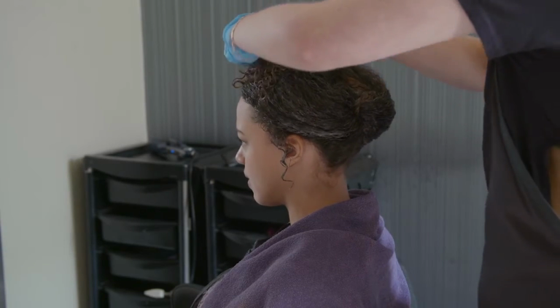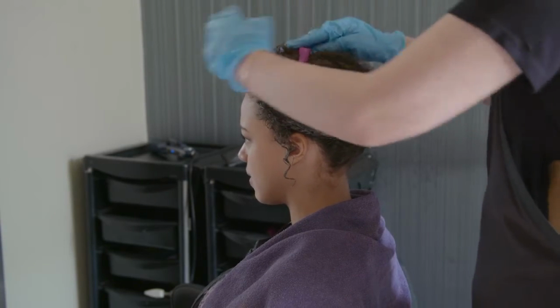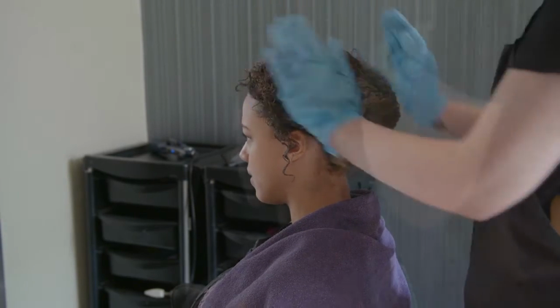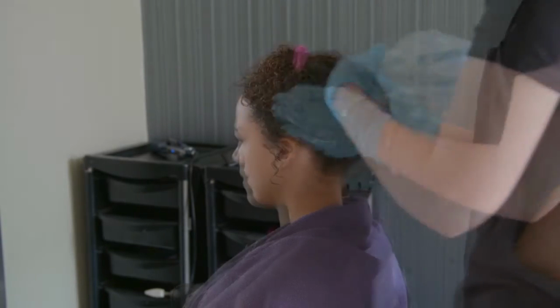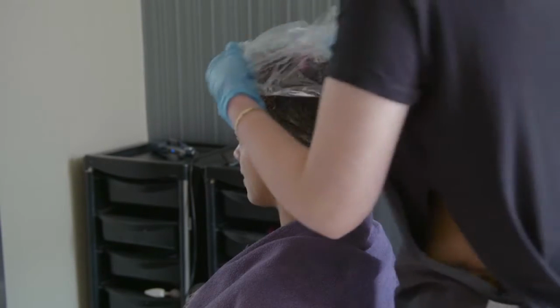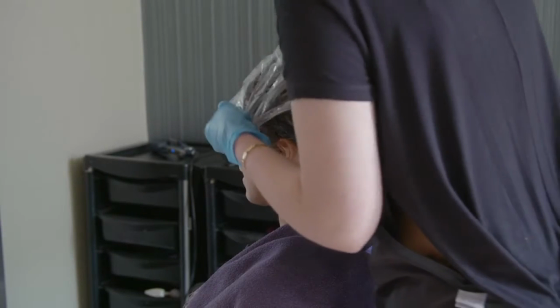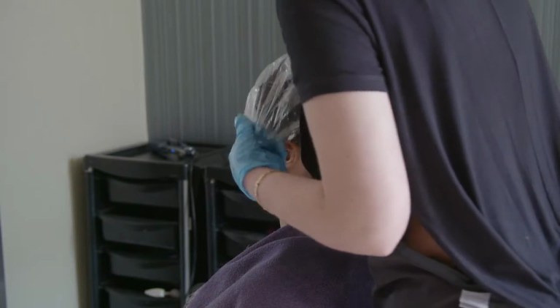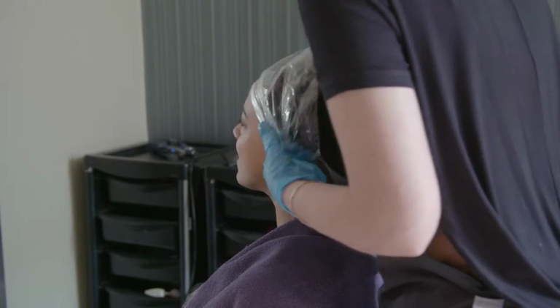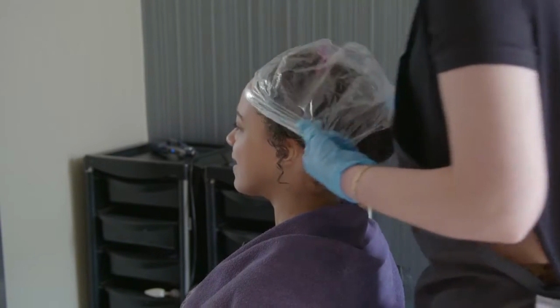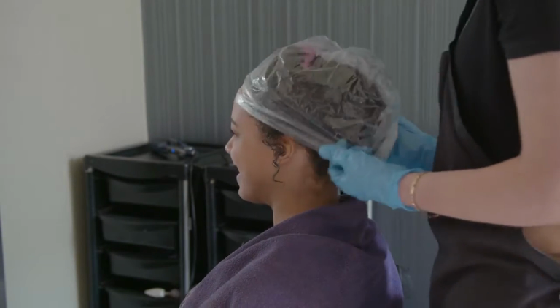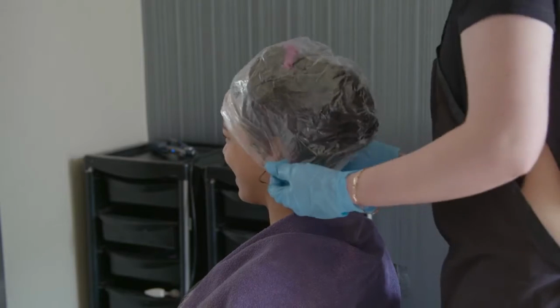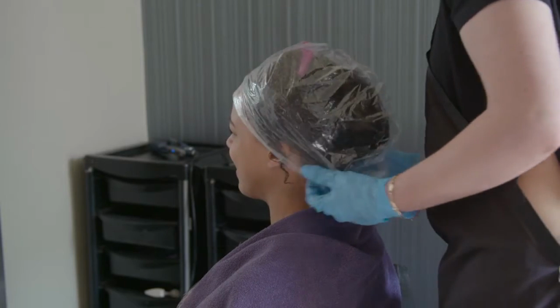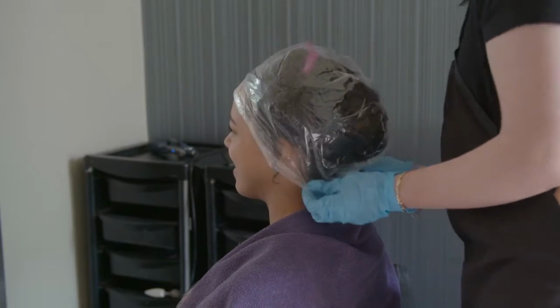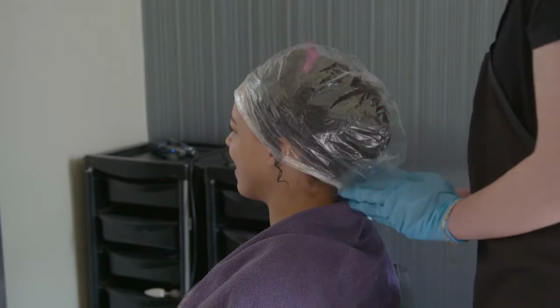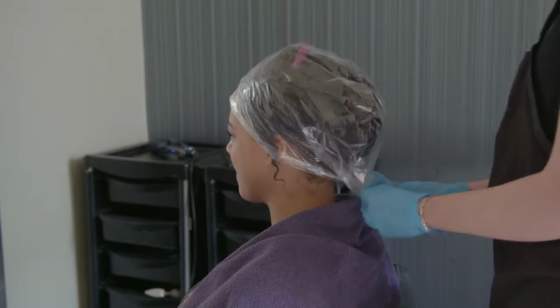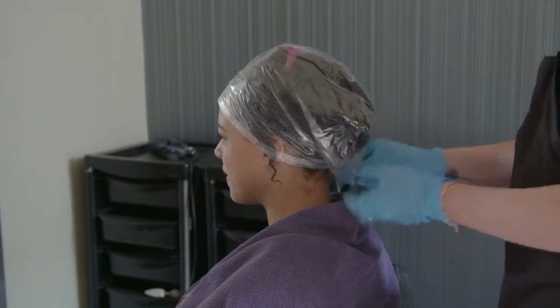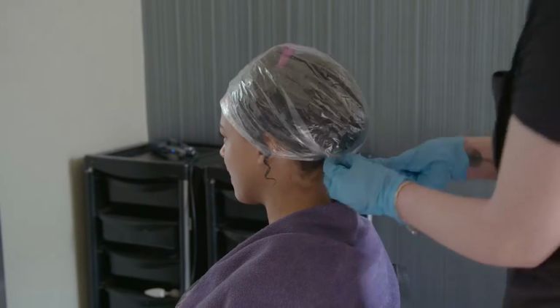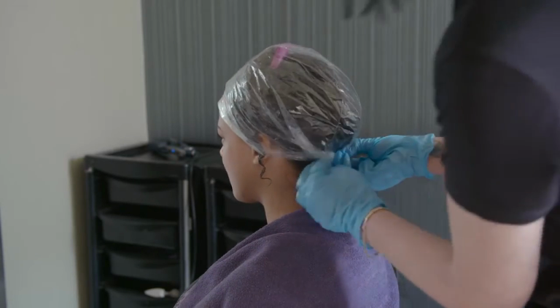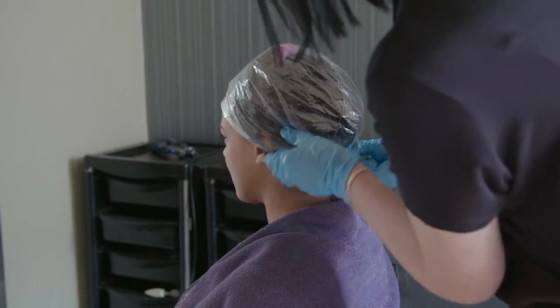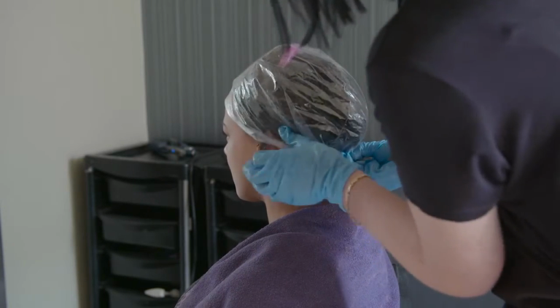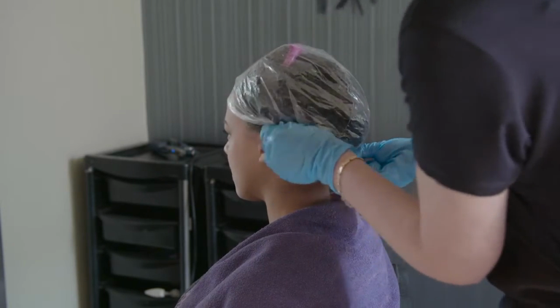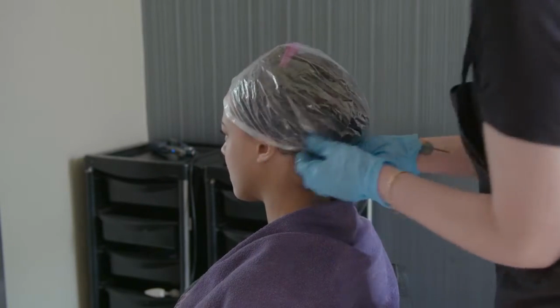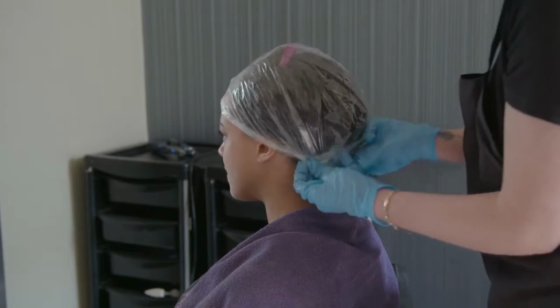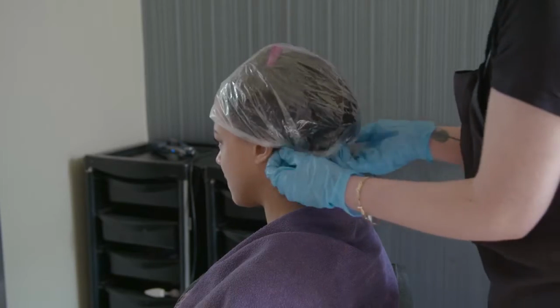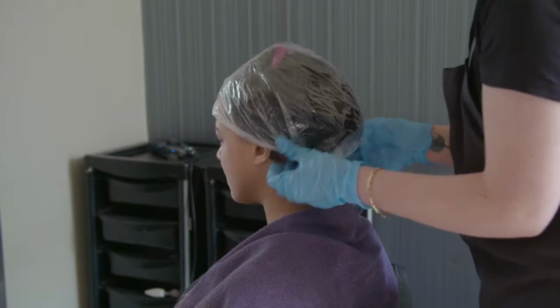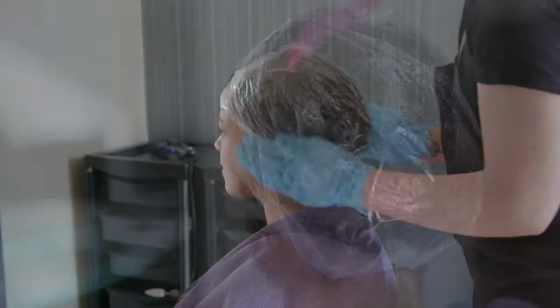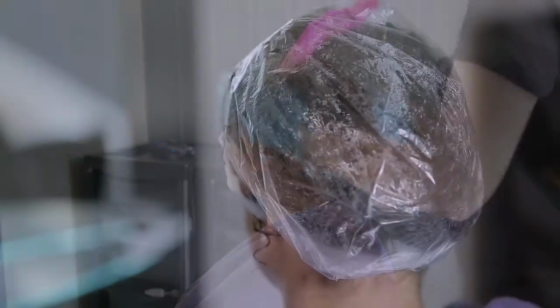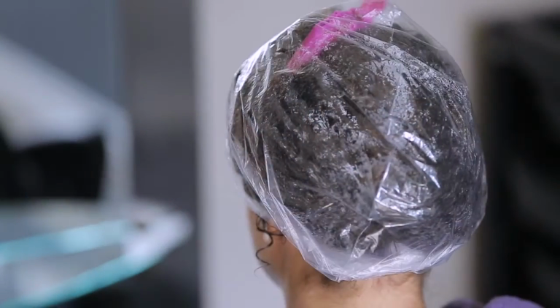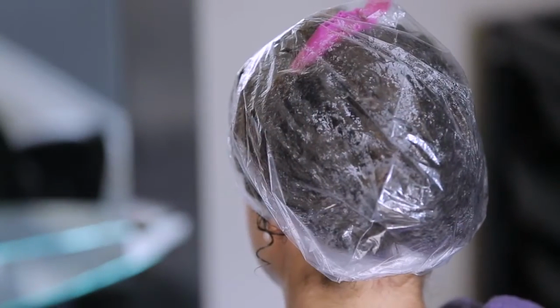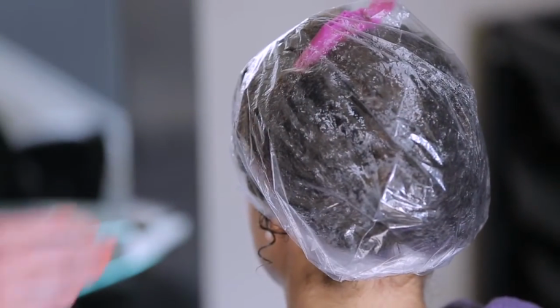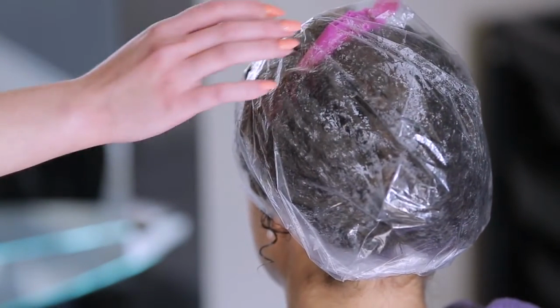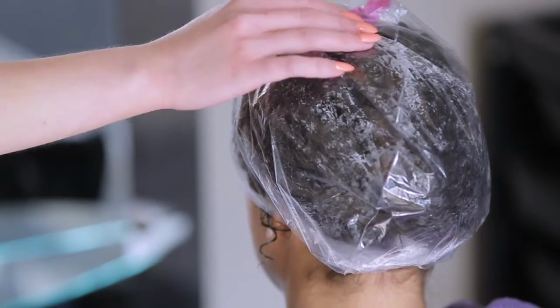Once complete, cover the hair with a plastic cap, using a hair clip to tie the hair up if required. Let the product sit on the hair for 20 minutes to complete penetration.